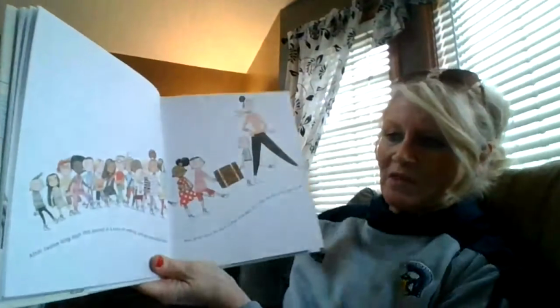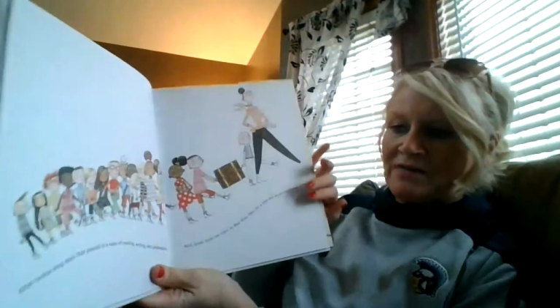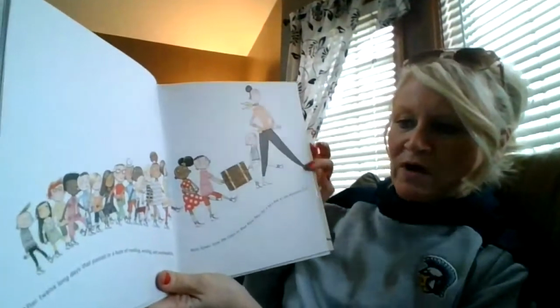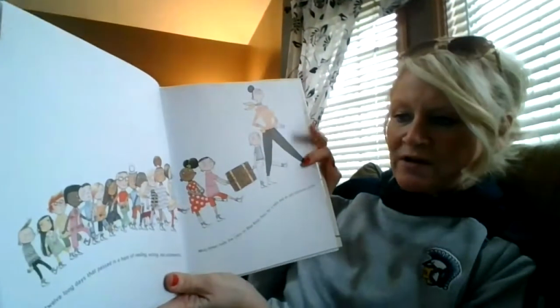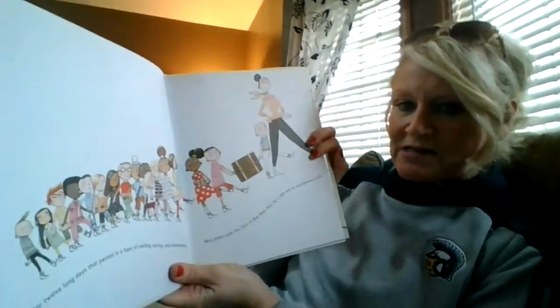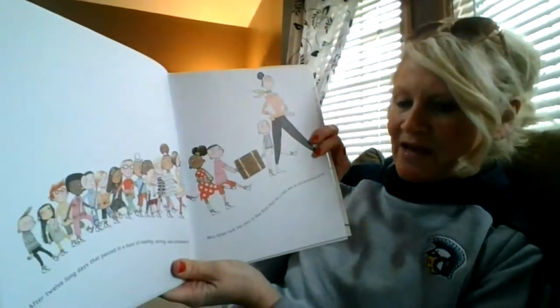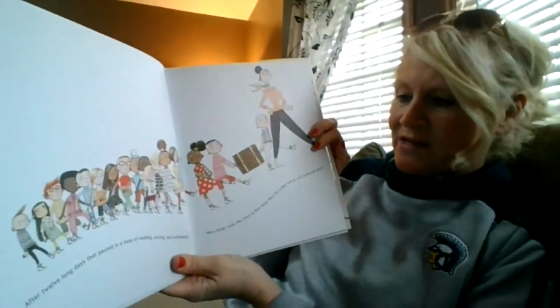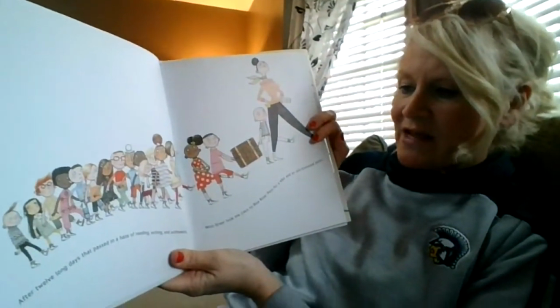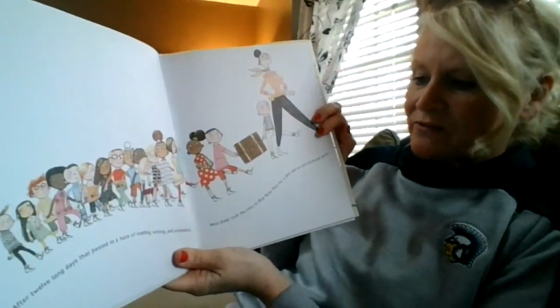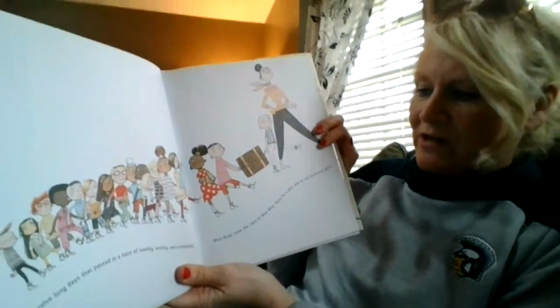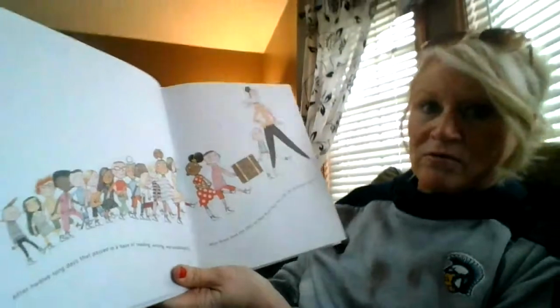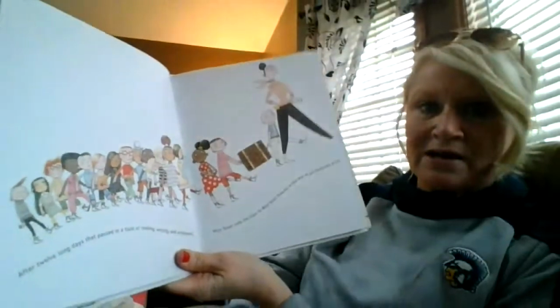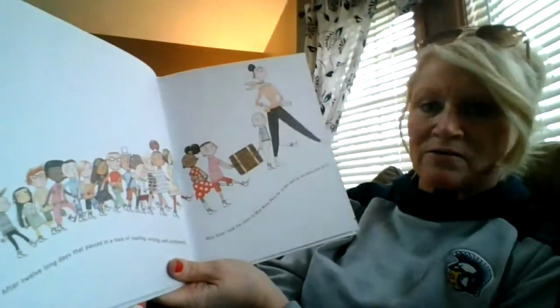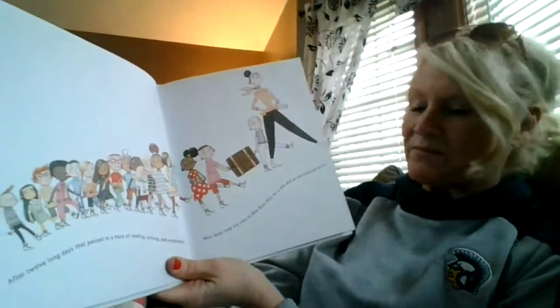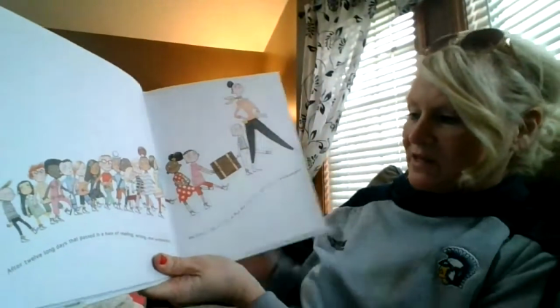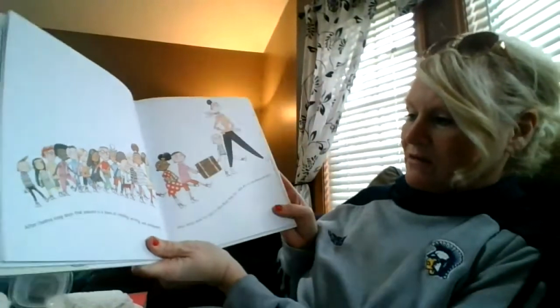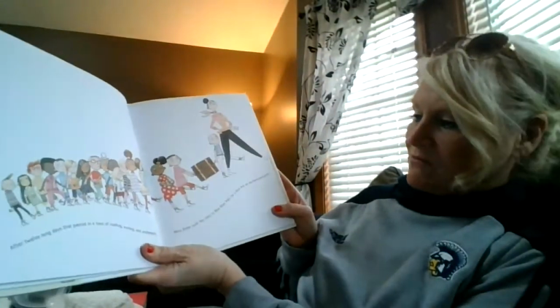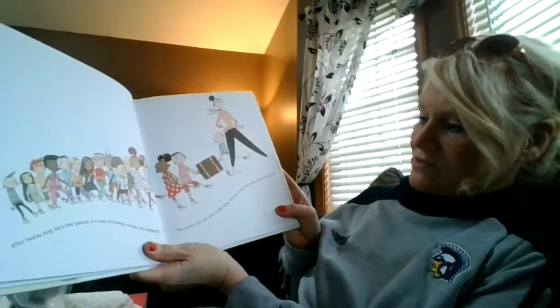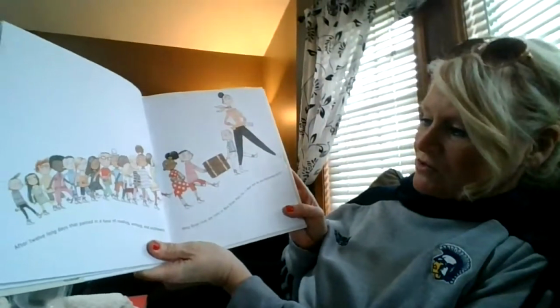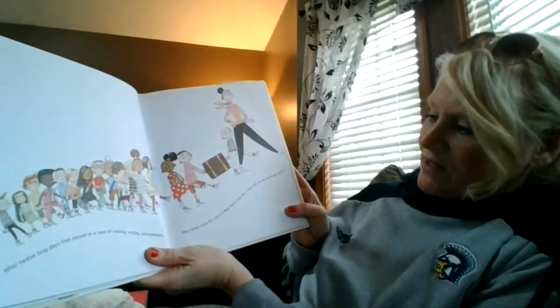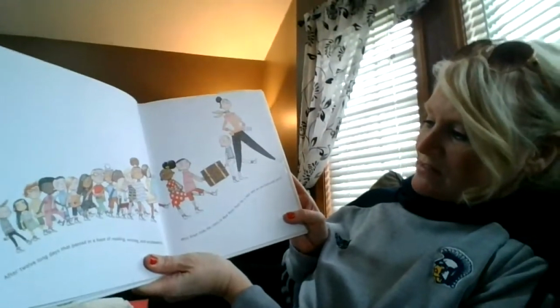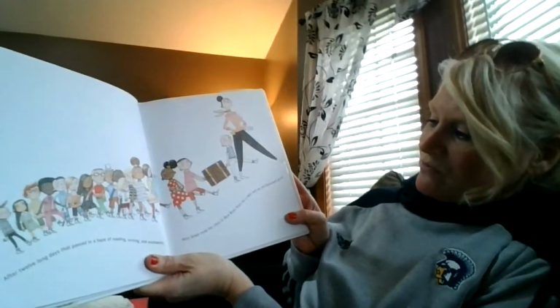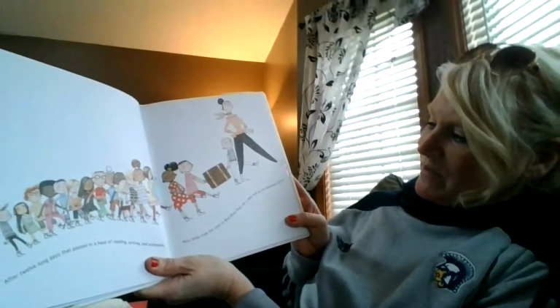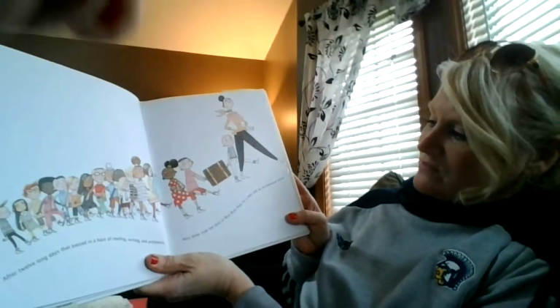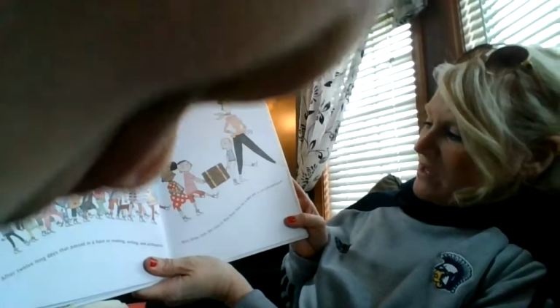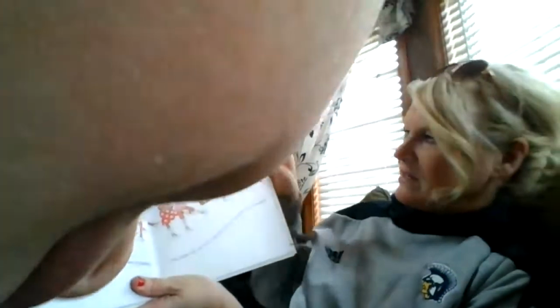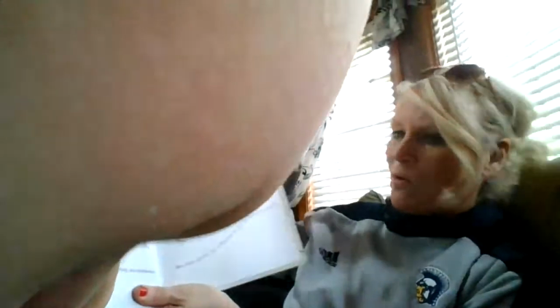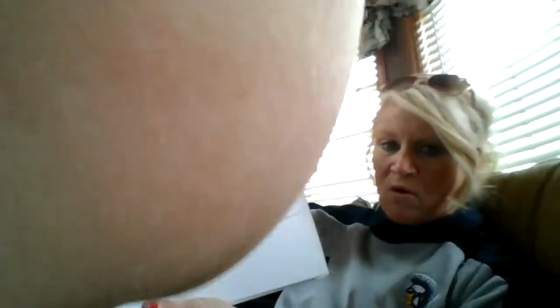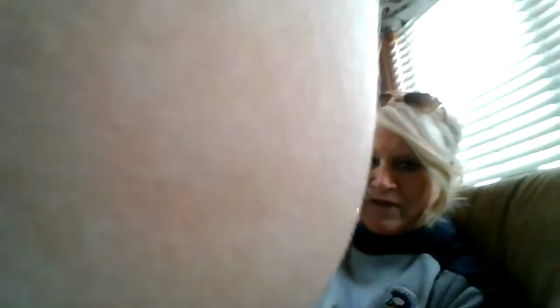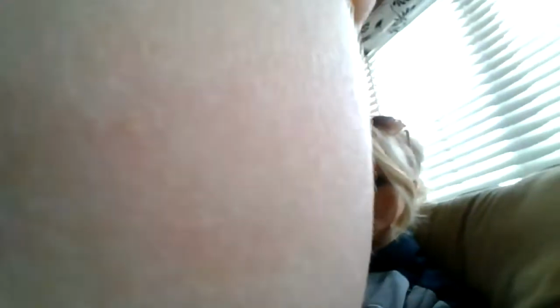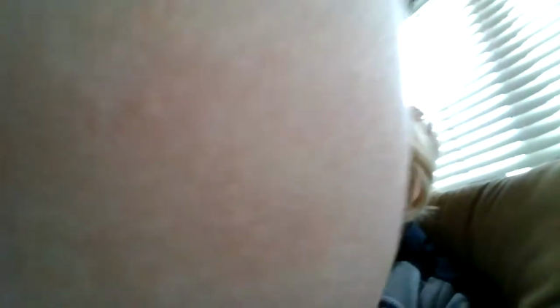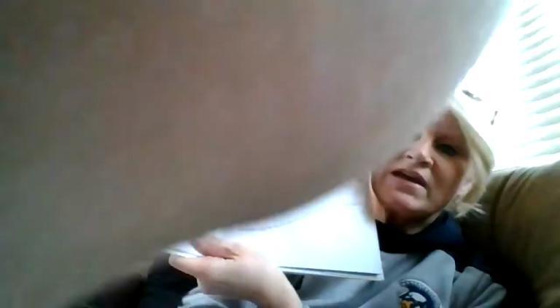After 12 long days that passed in a haze of reading, writing, and arithmetic, Miss Greer took the class to Blue River Pass for a hike and an old castle picnic.